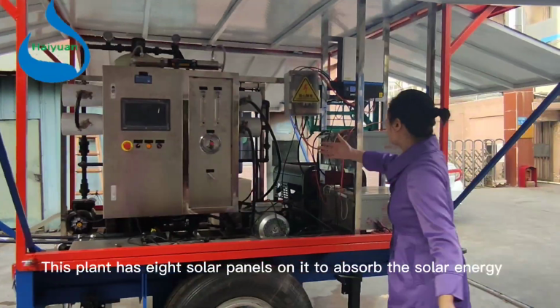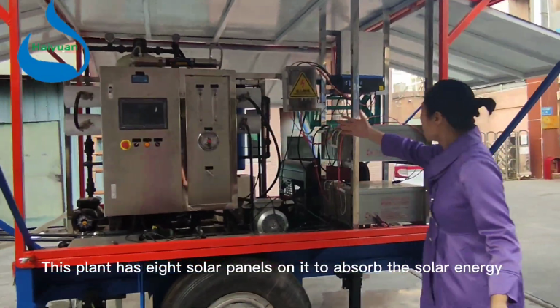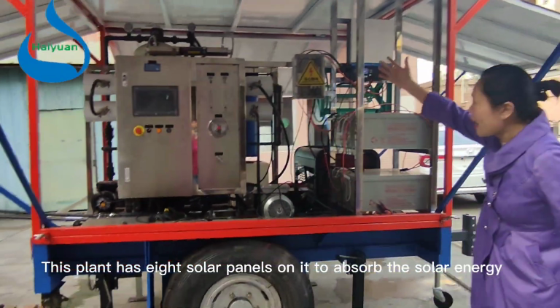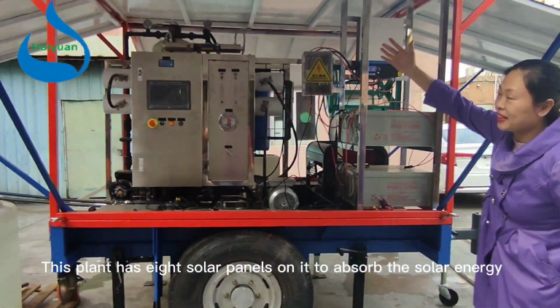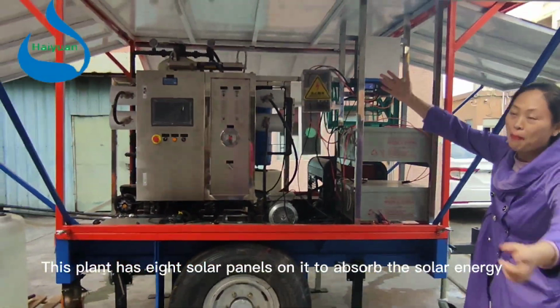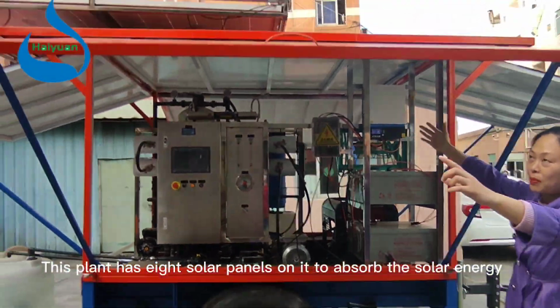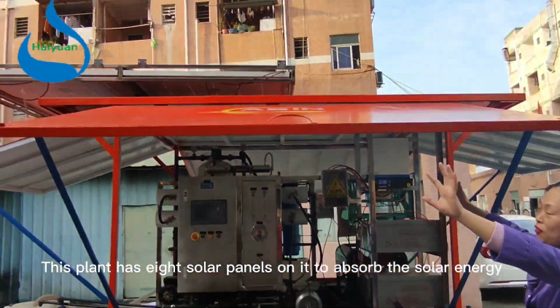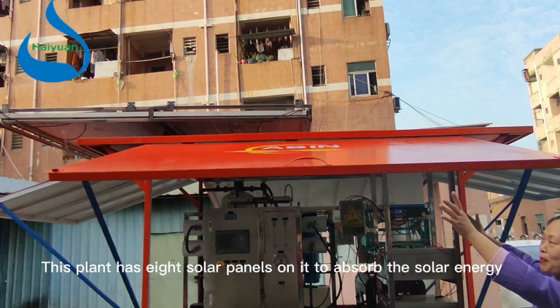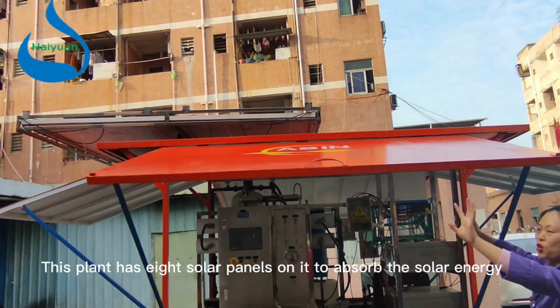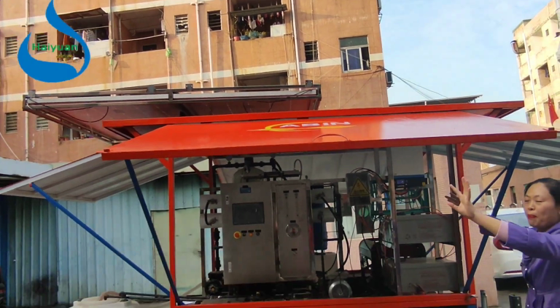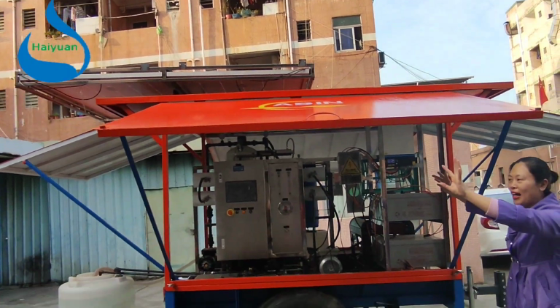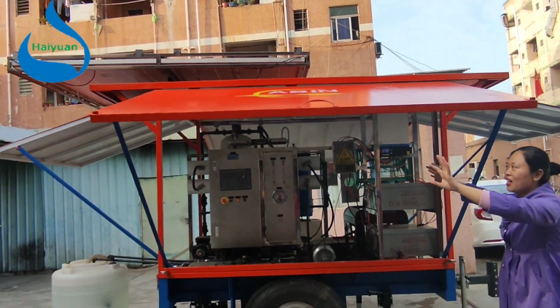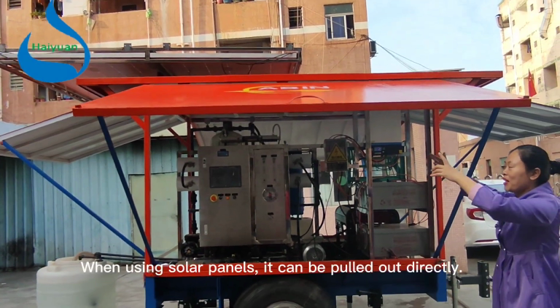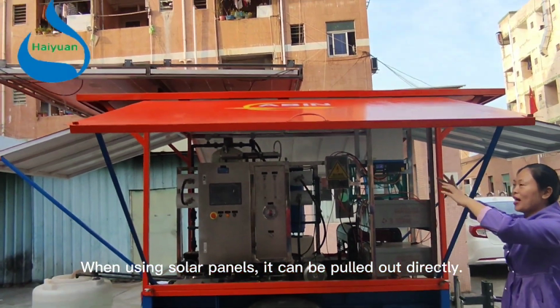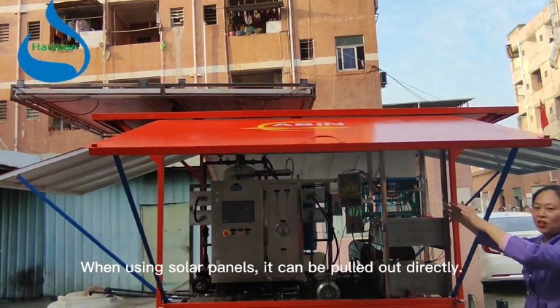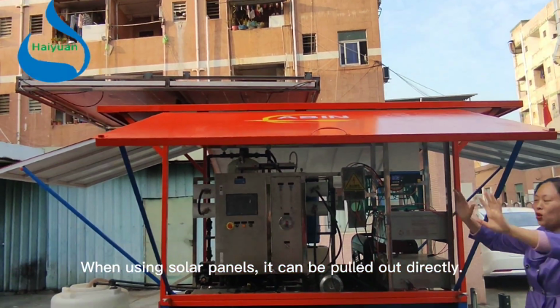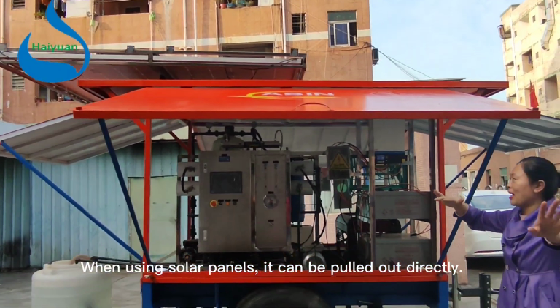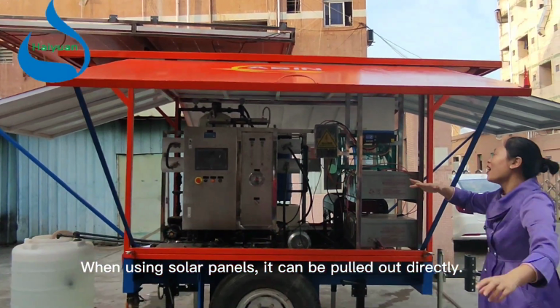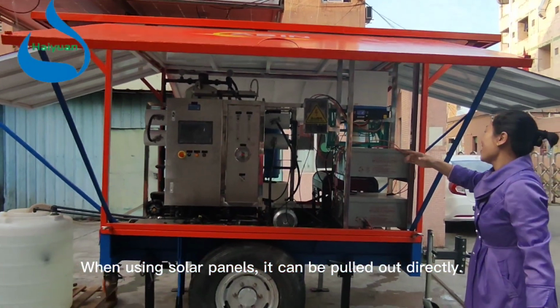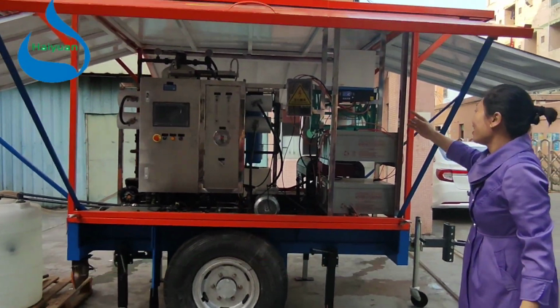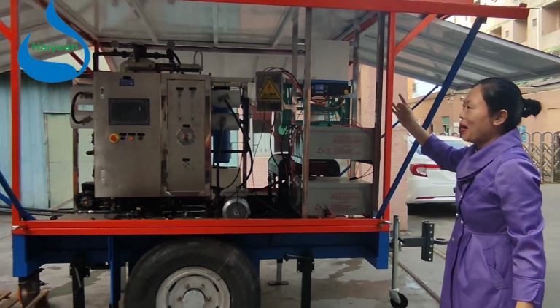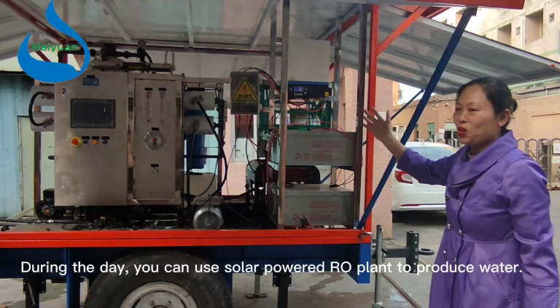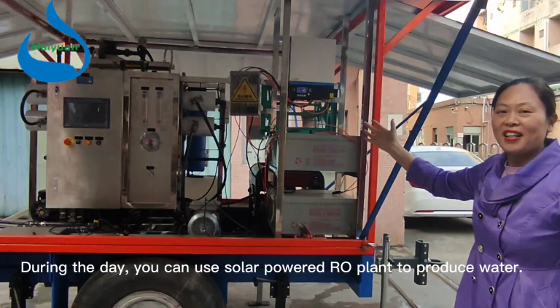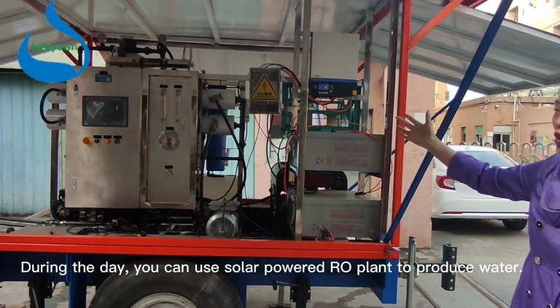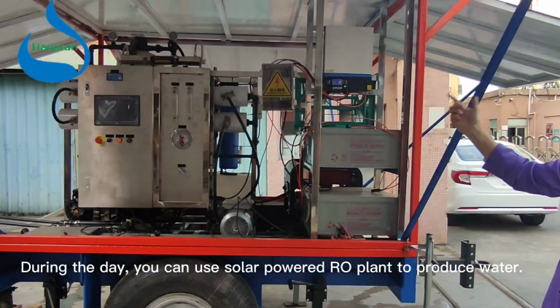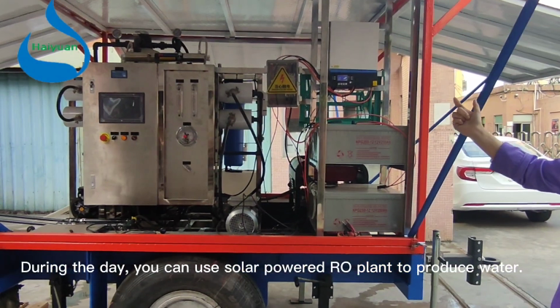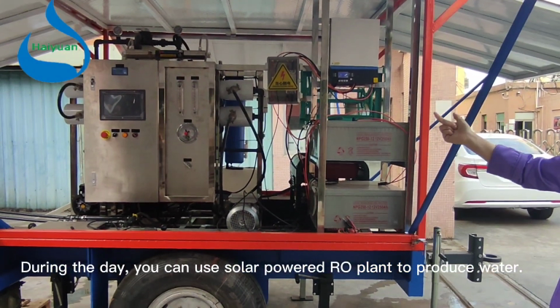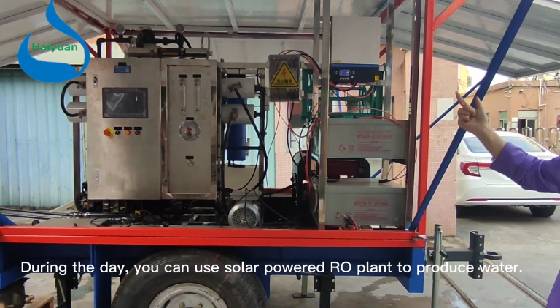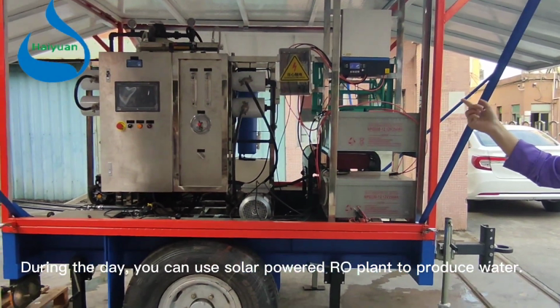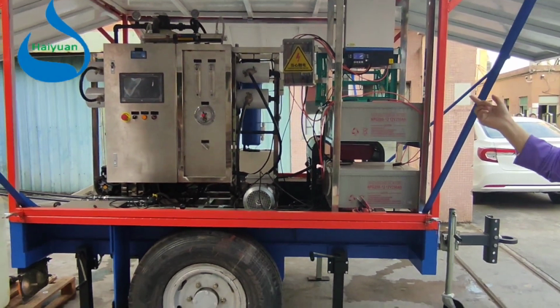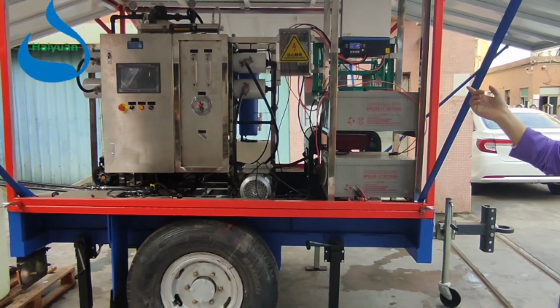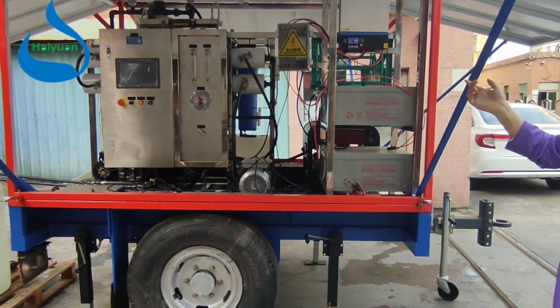This plant has 8 solar panels on it to absorb solar energy. When using solar panels, it can be operated directly. During the day, you can use solar-powered plant to produce water.